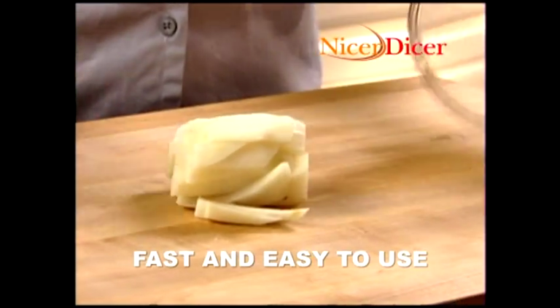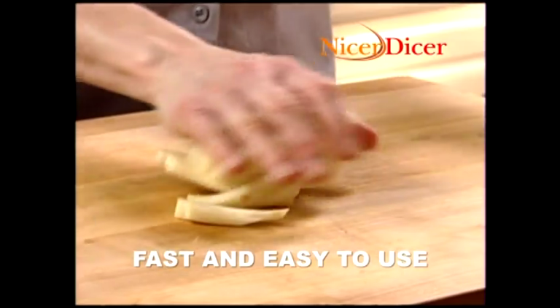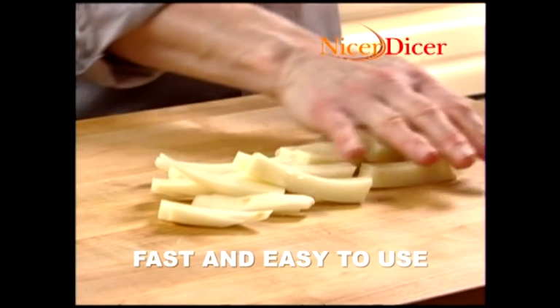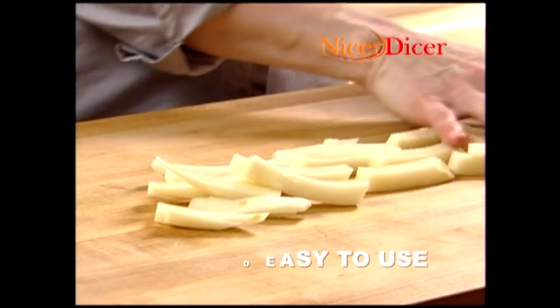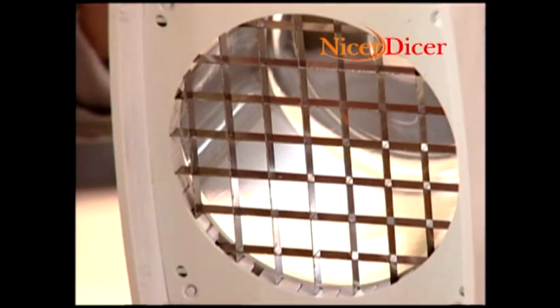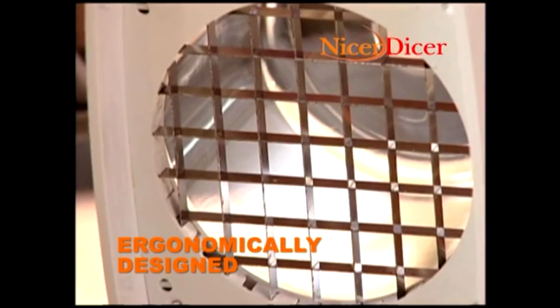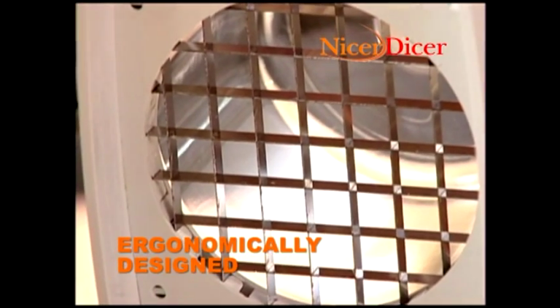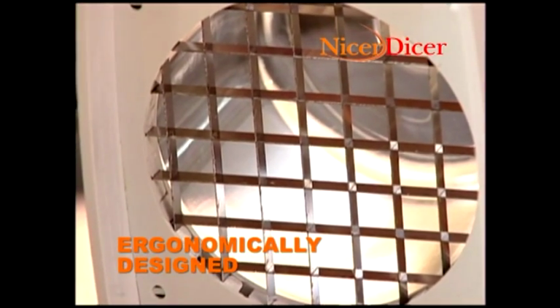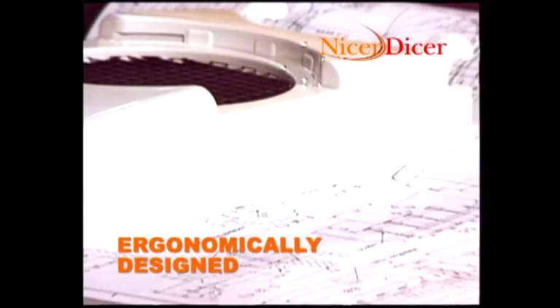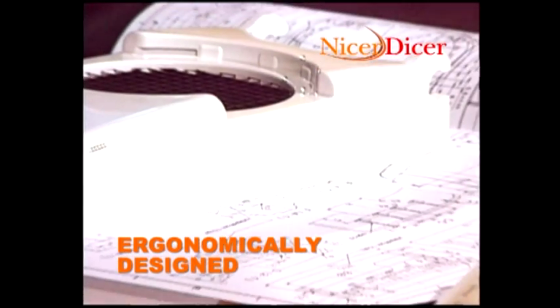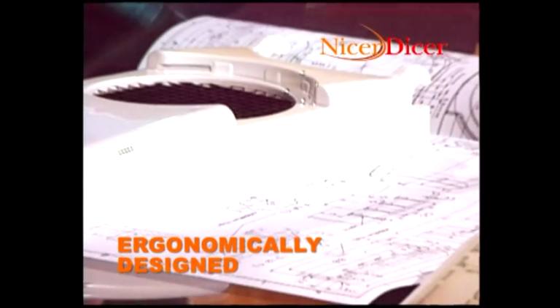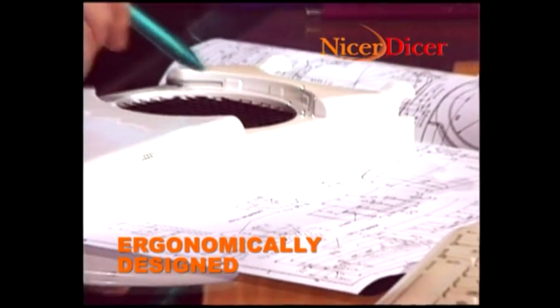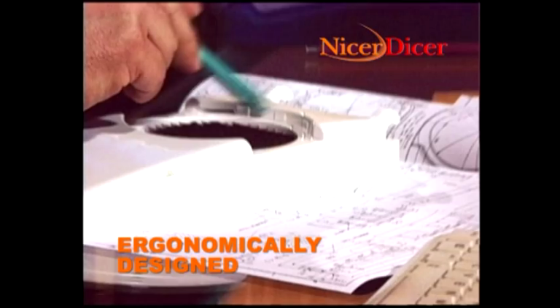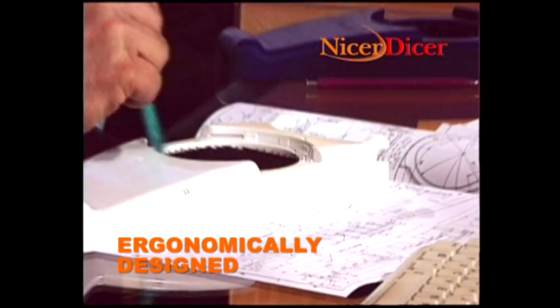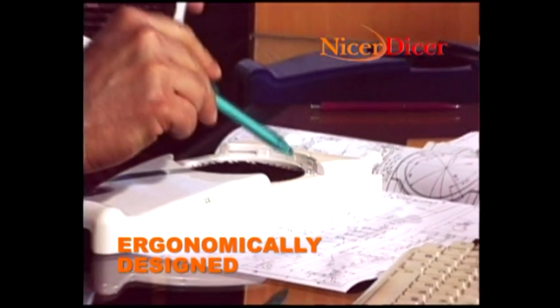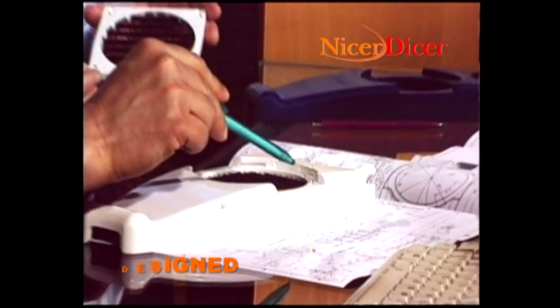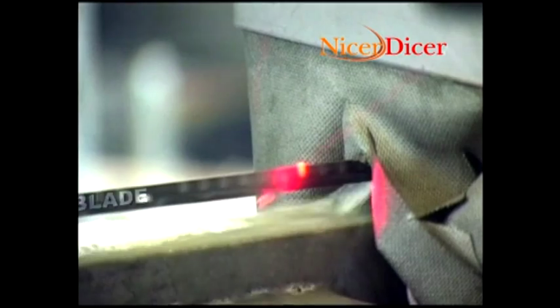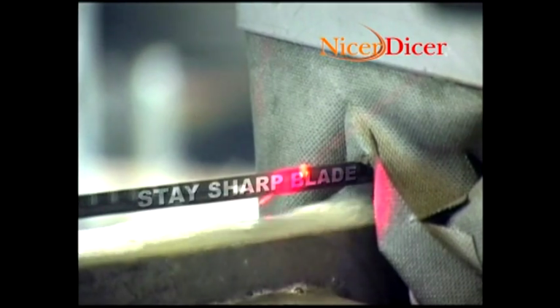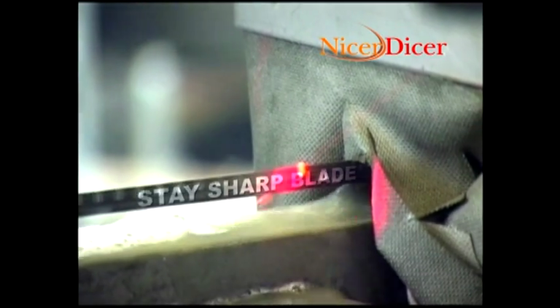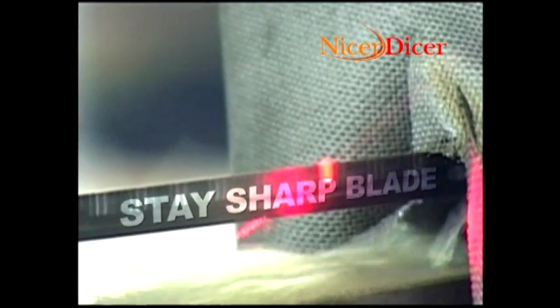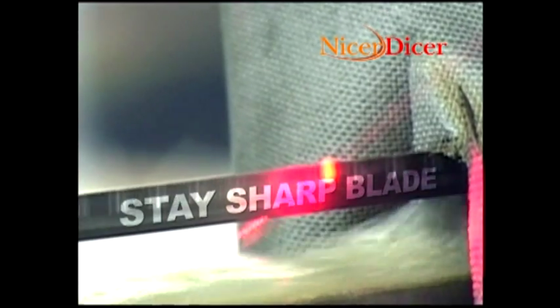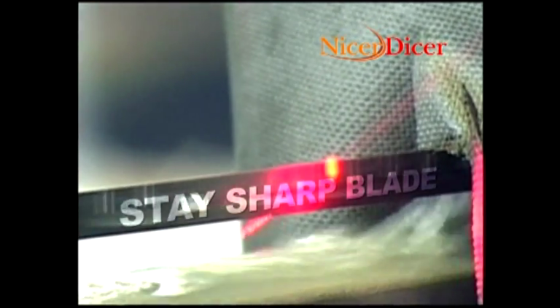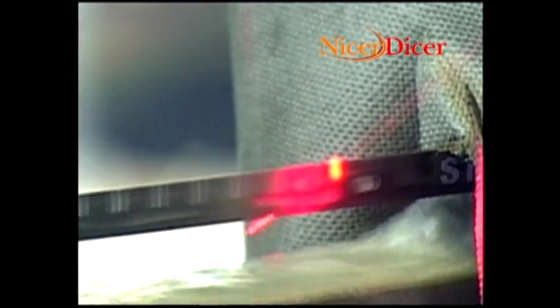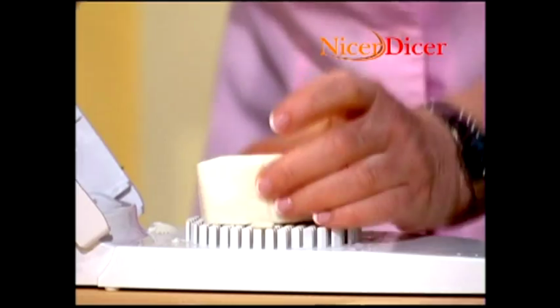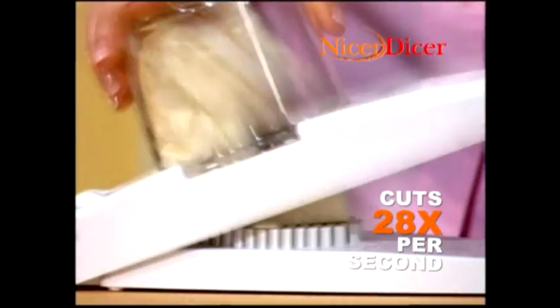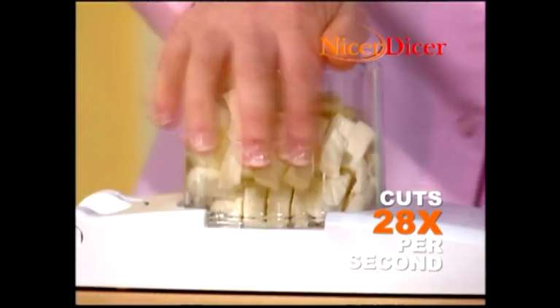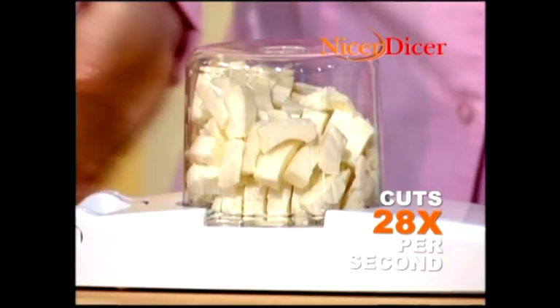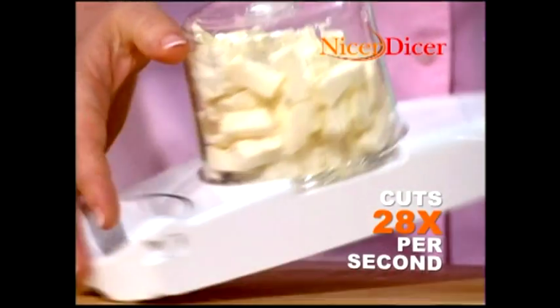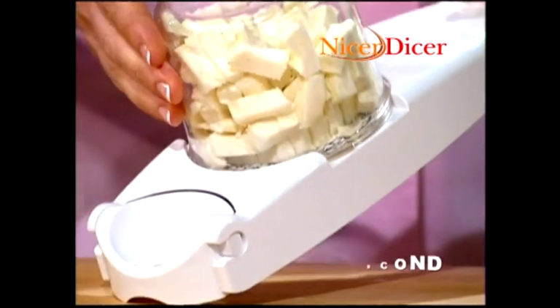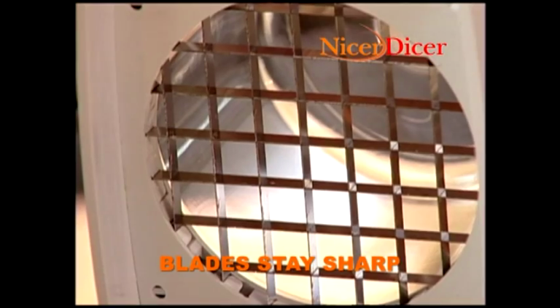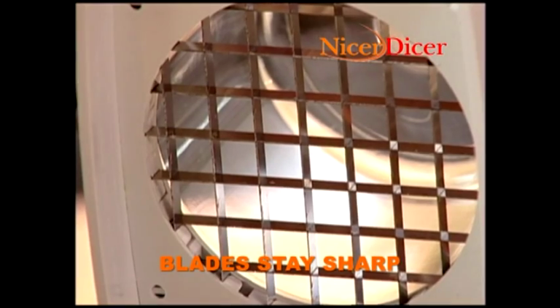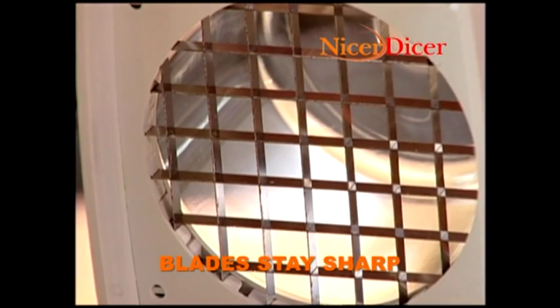How does it do that so quickly? The secret is the cutting blade. Using German design technology and high quality European manufacturing, JML has created an ultra sharp, never dull blade. It allows you to cut 28 times per second, and the cutting blades are guaranteed not to dull.